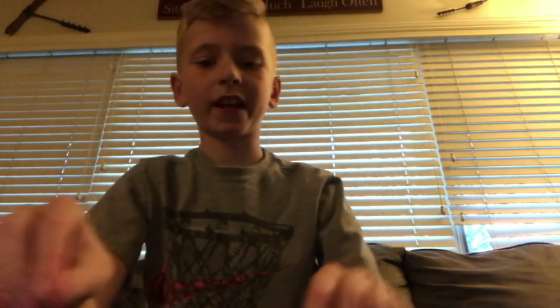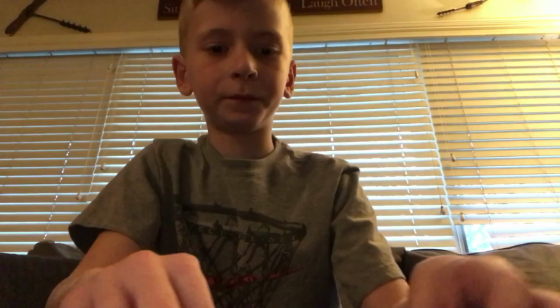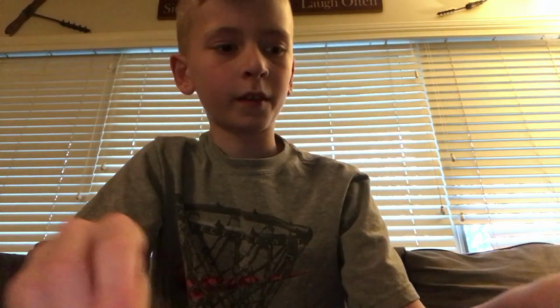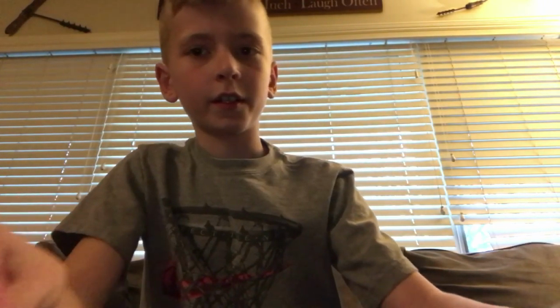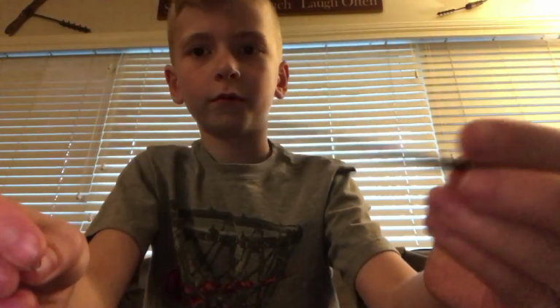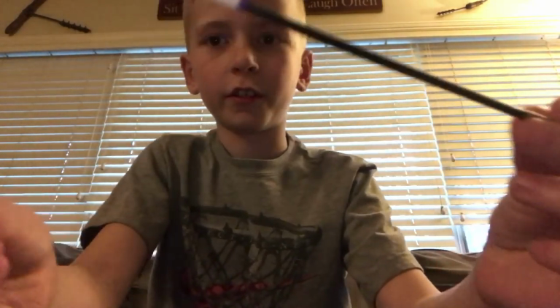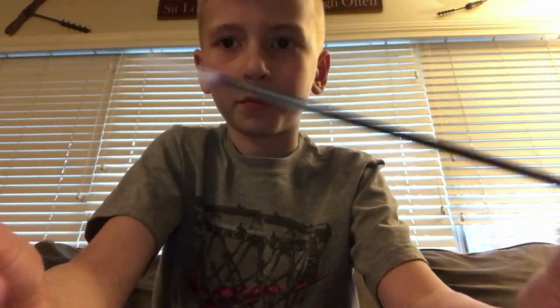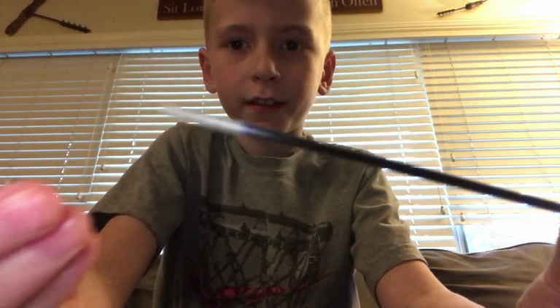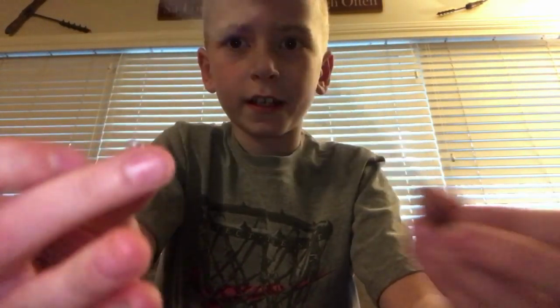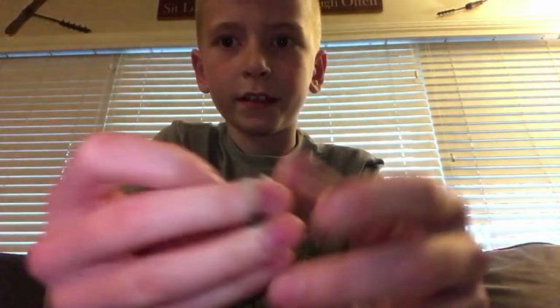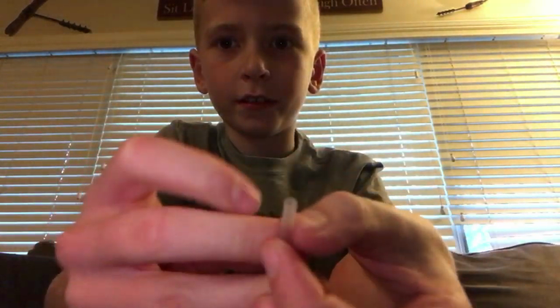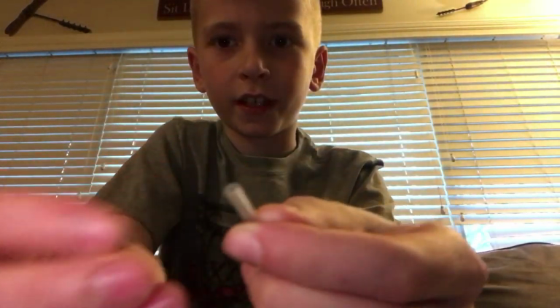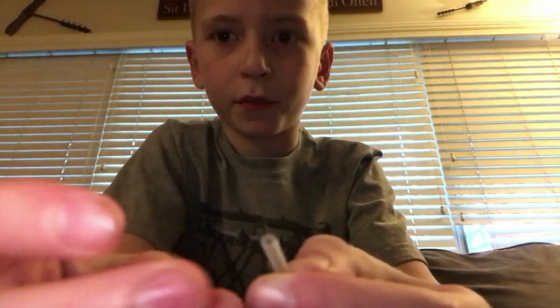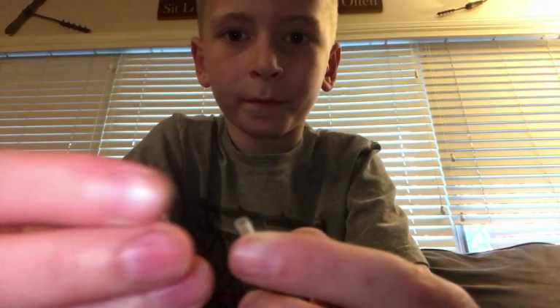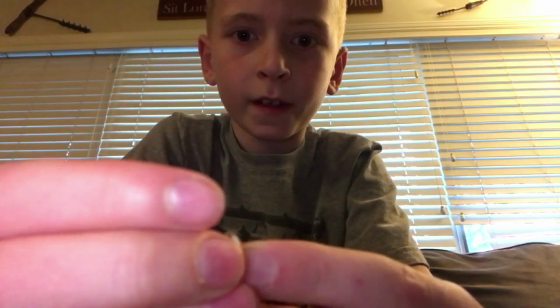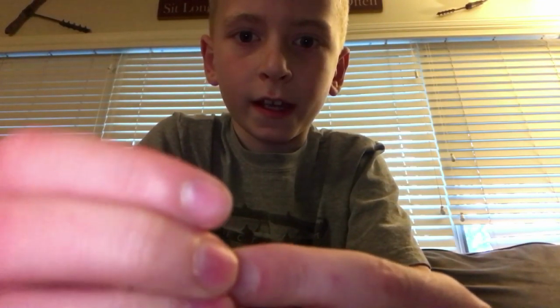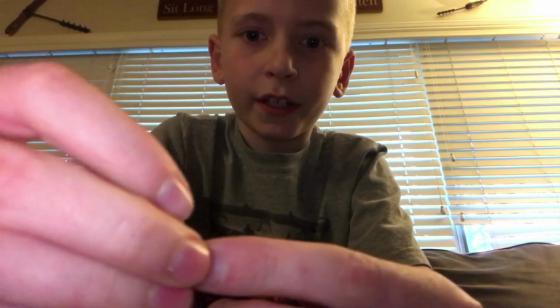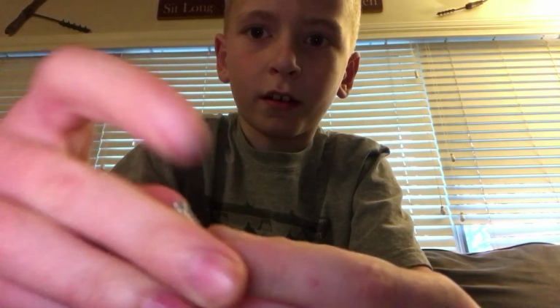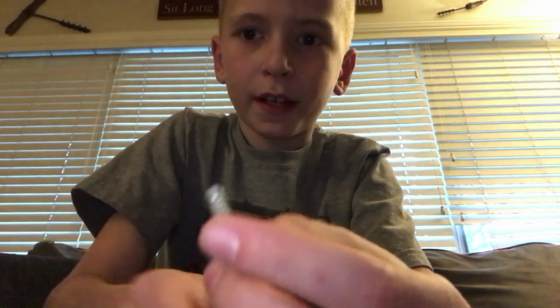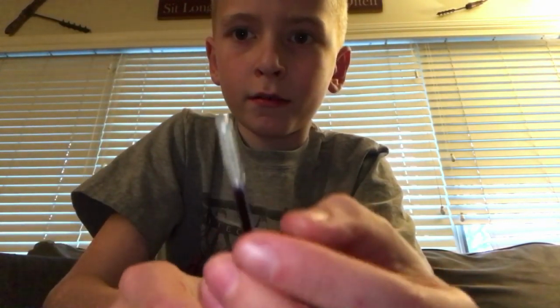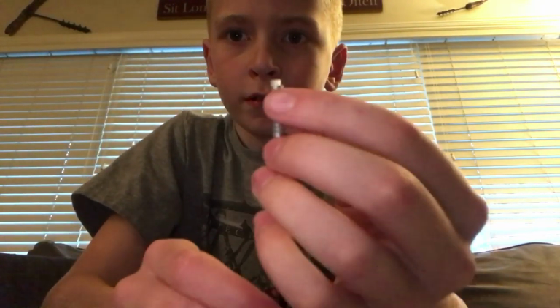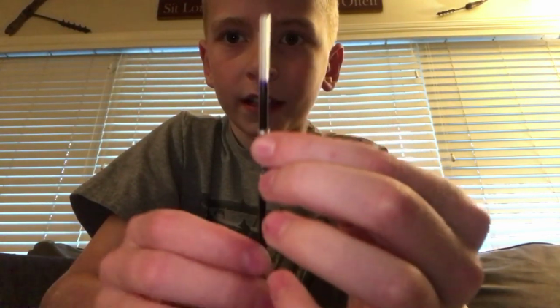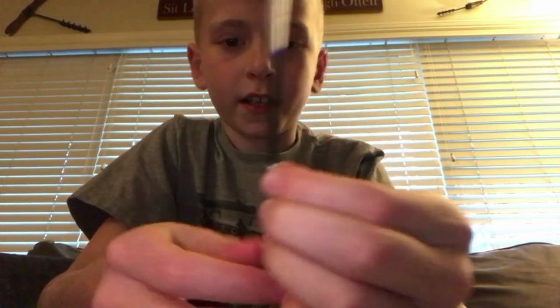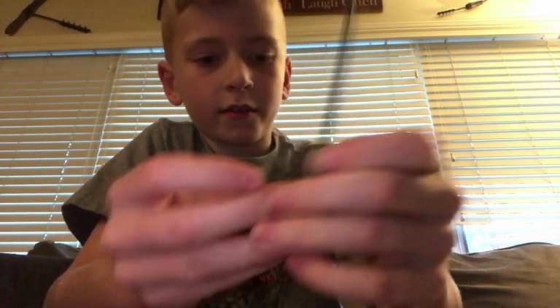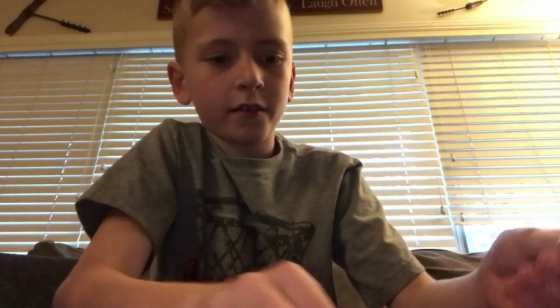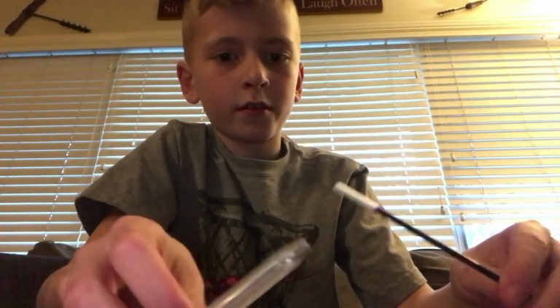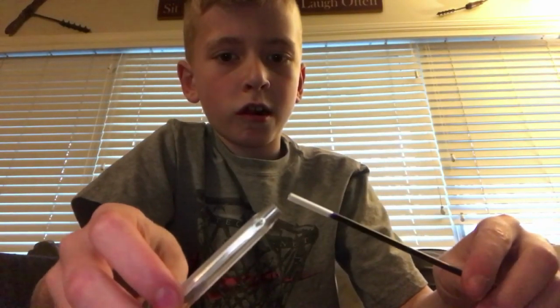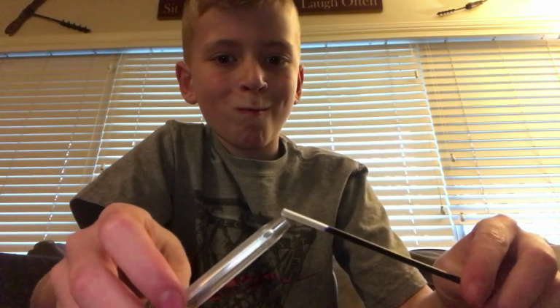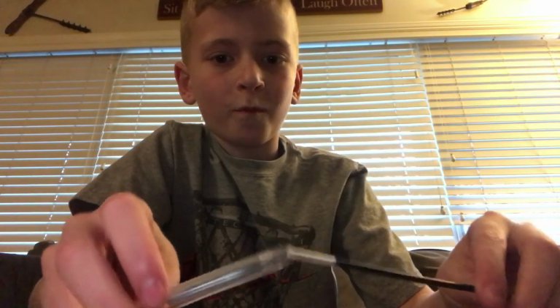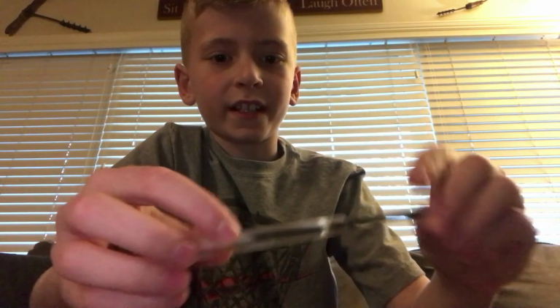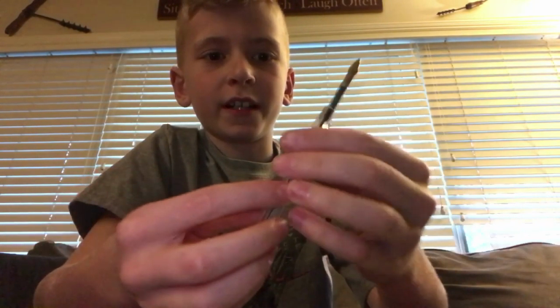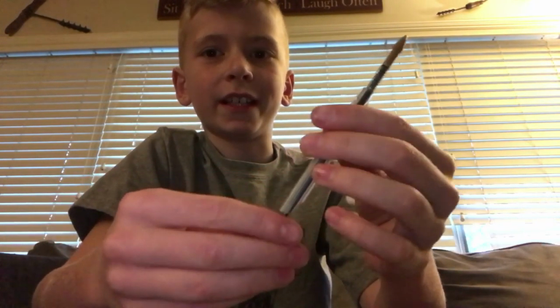And then, what you want to do with the spring is you take the spring and put it on the pen. And then slide it down right here. And then put it into the ink.